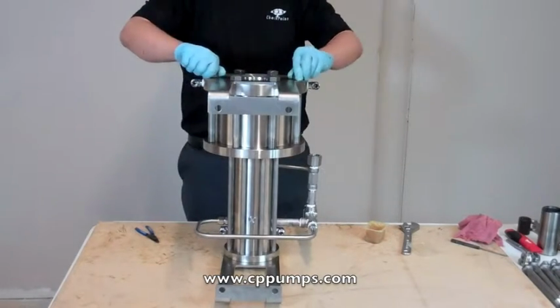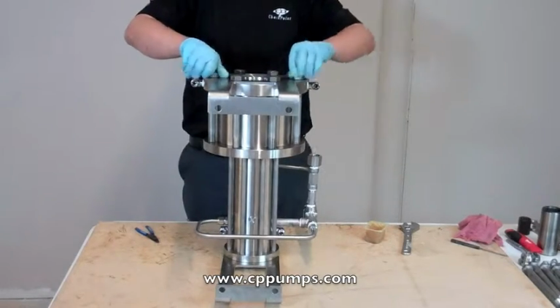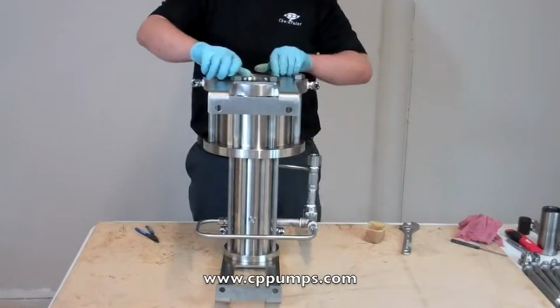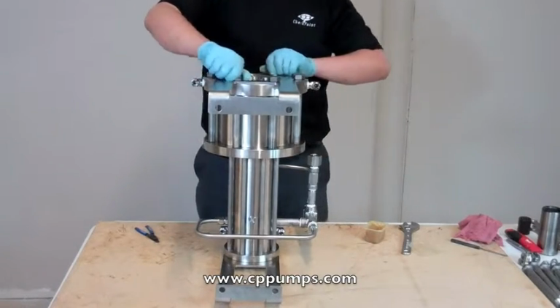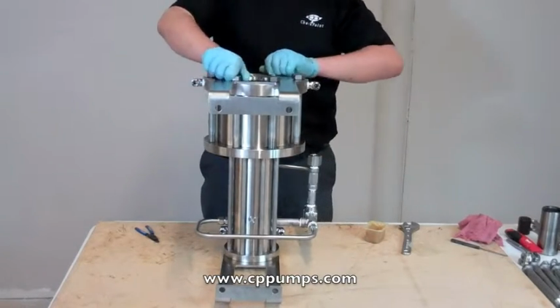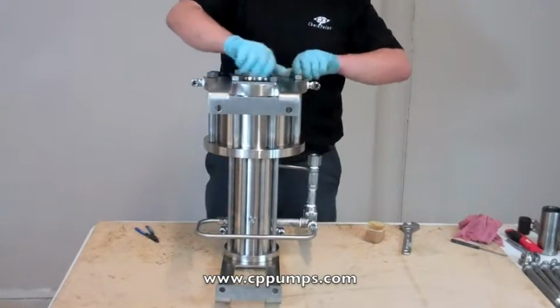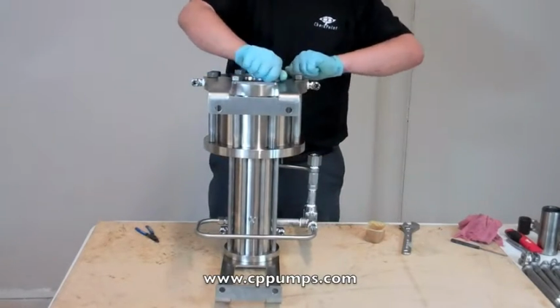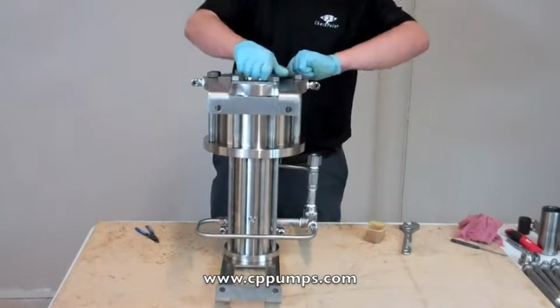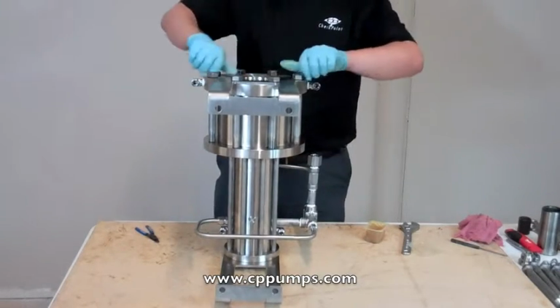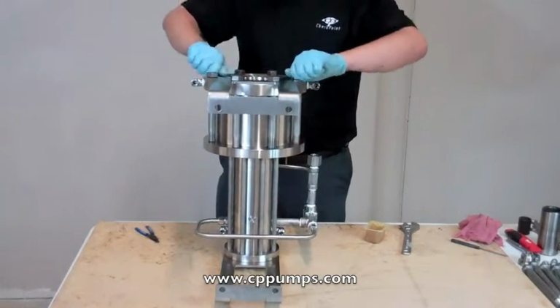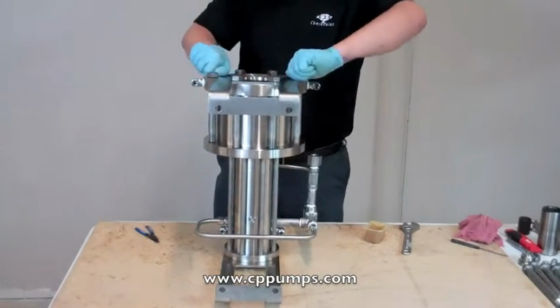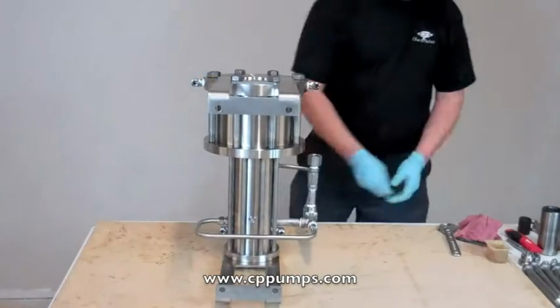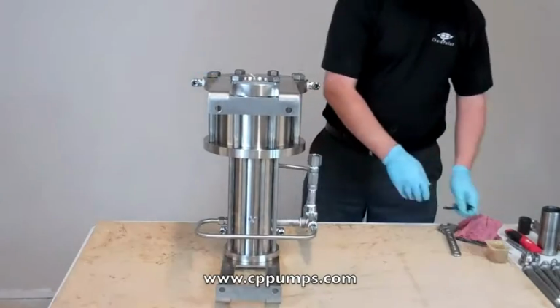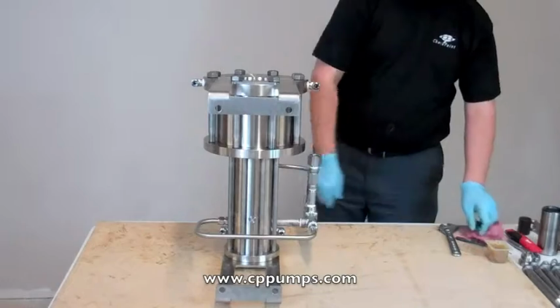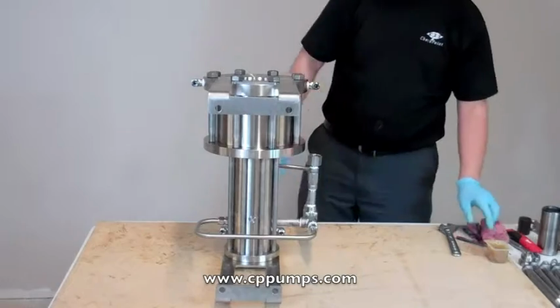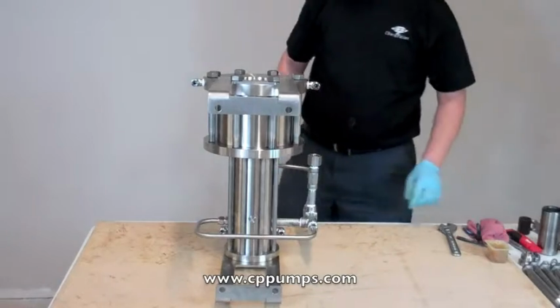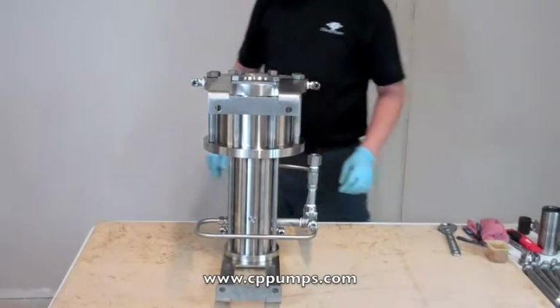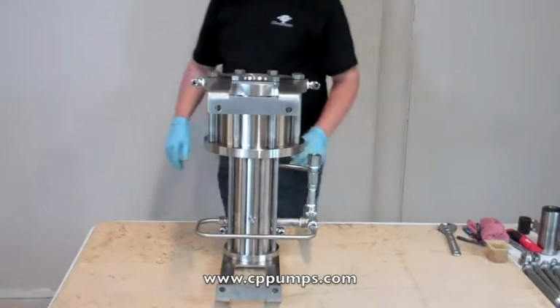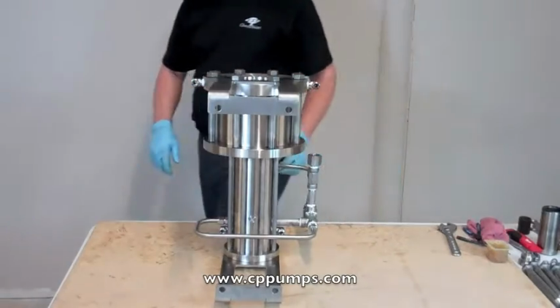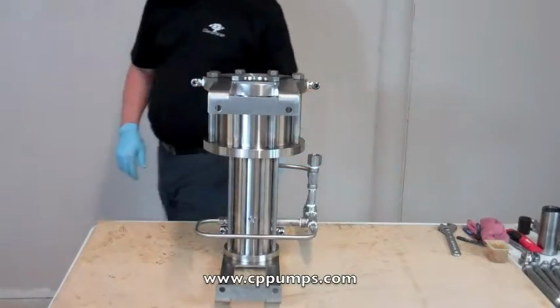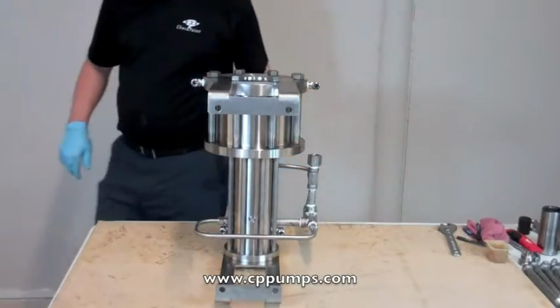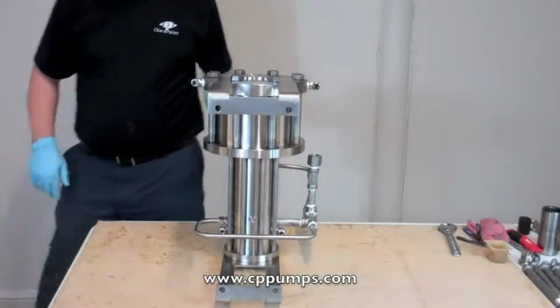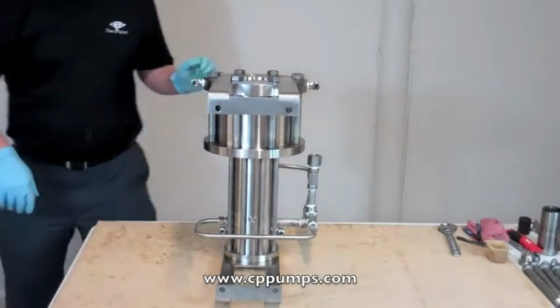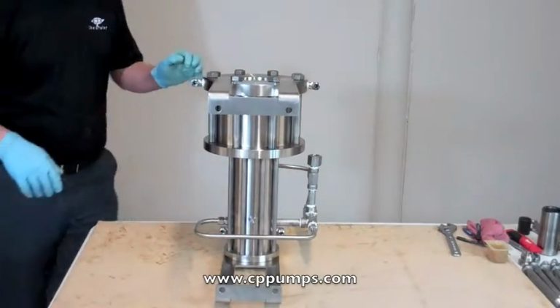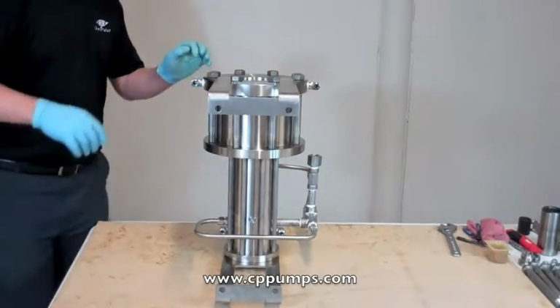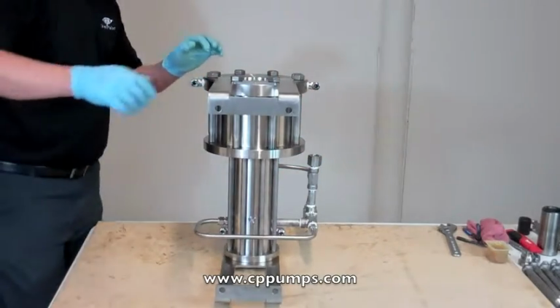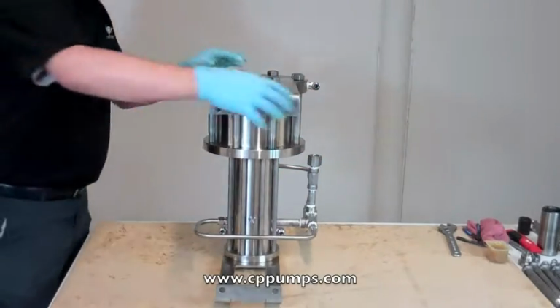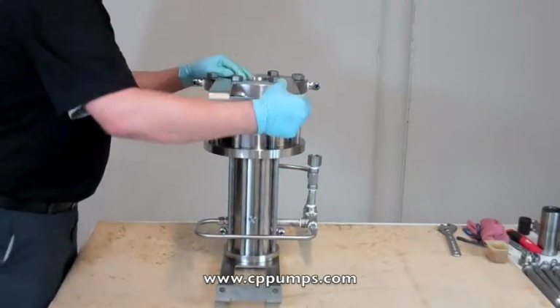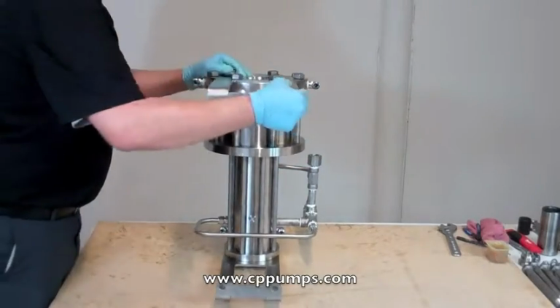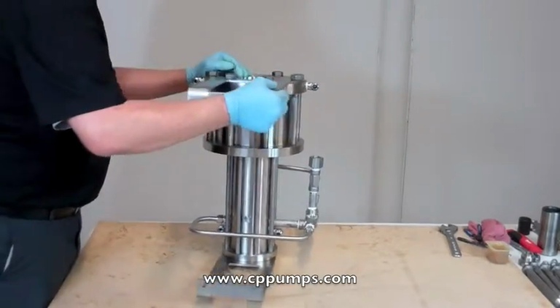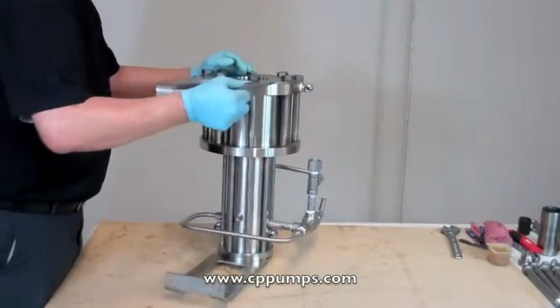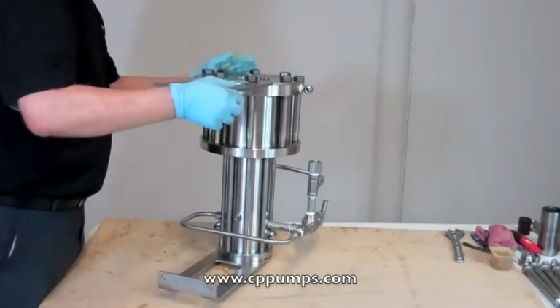It is best here to just leave this hand tight for now. Now I'm going to stand up our motor on its legs.